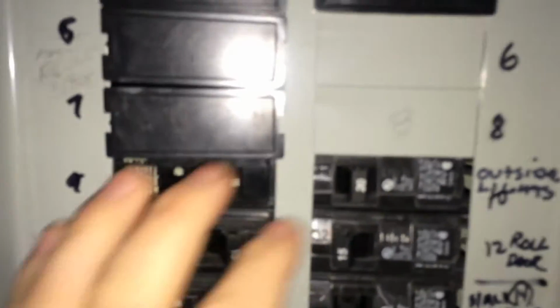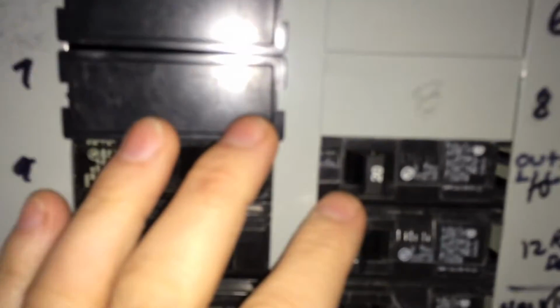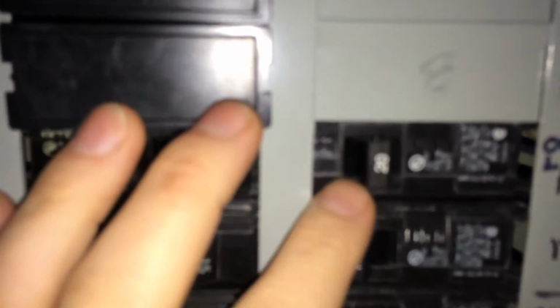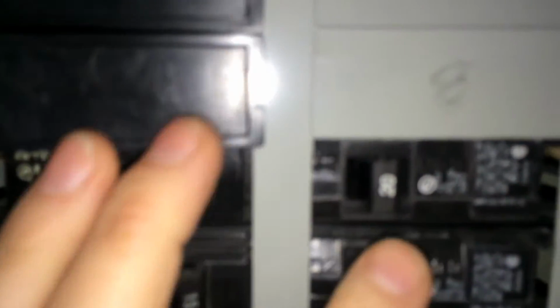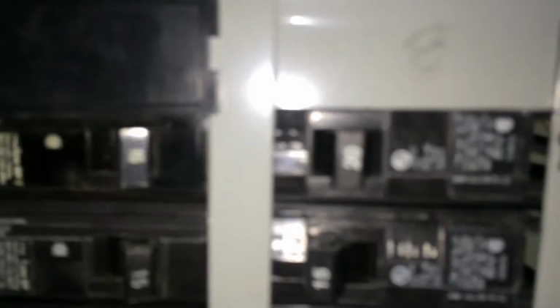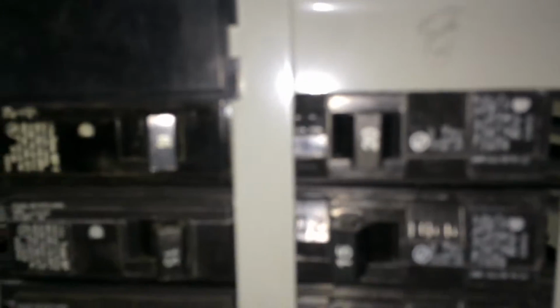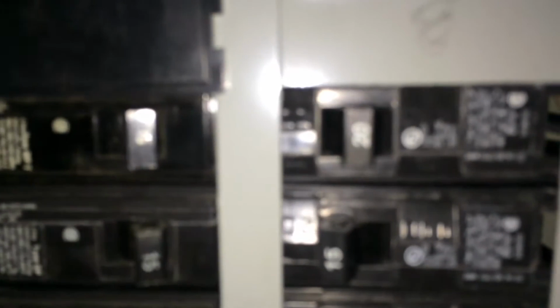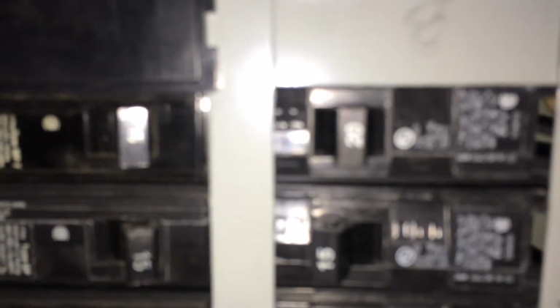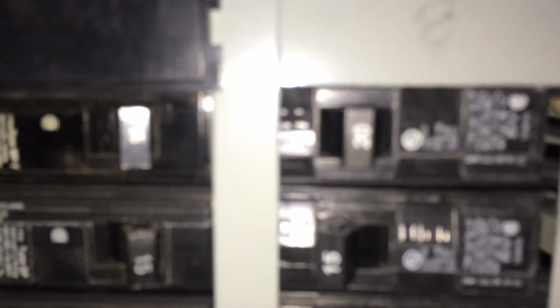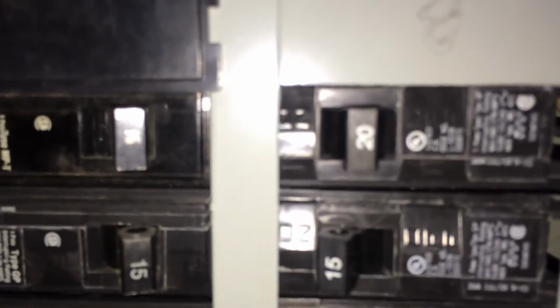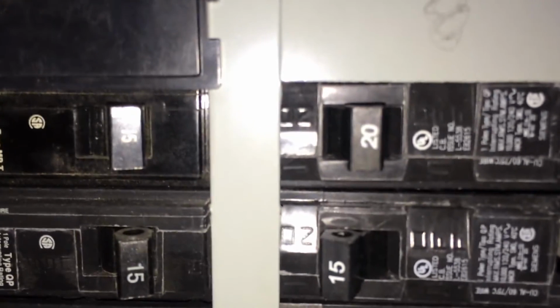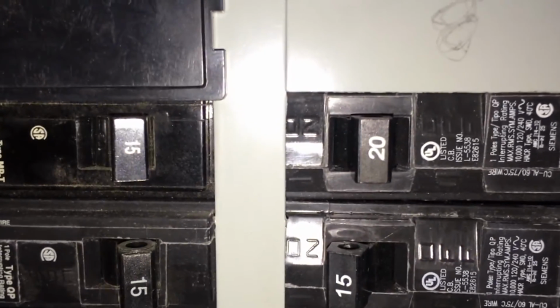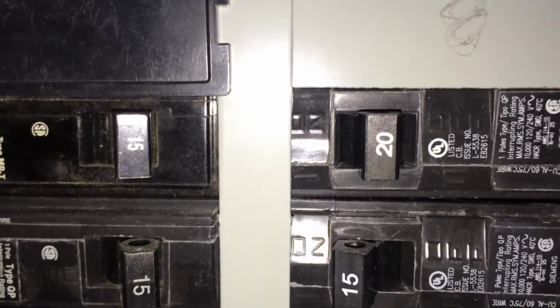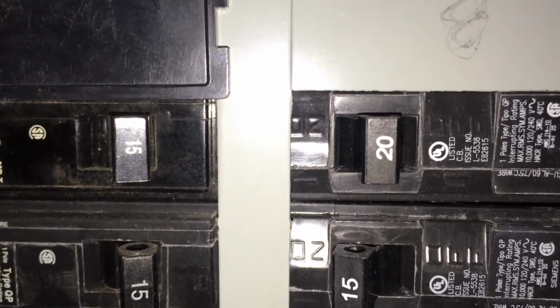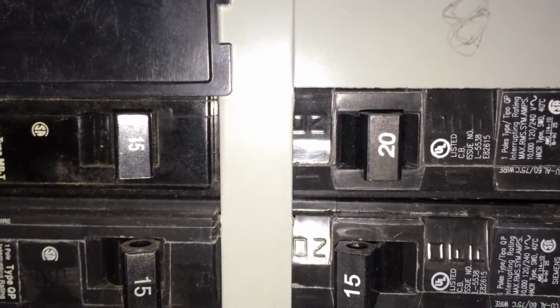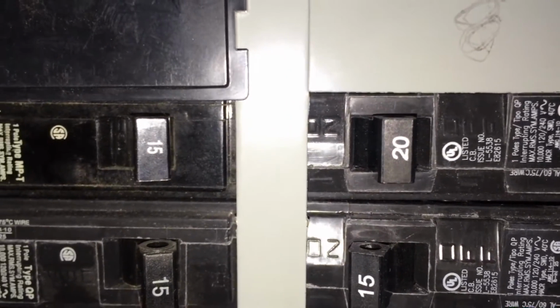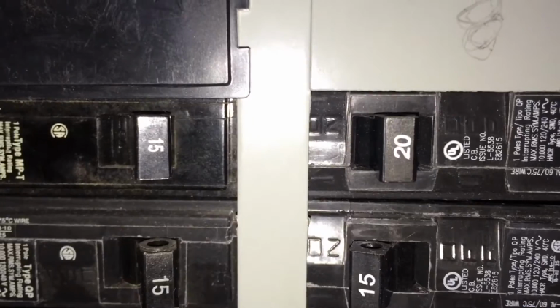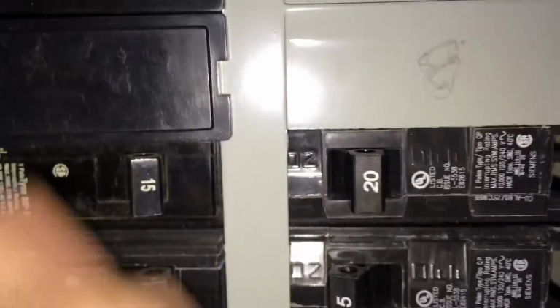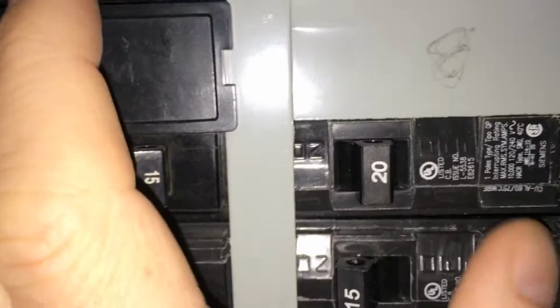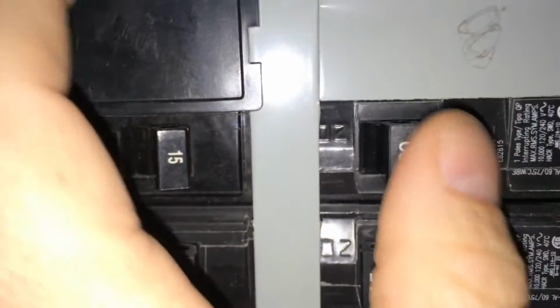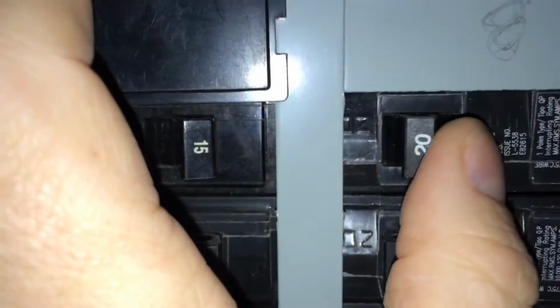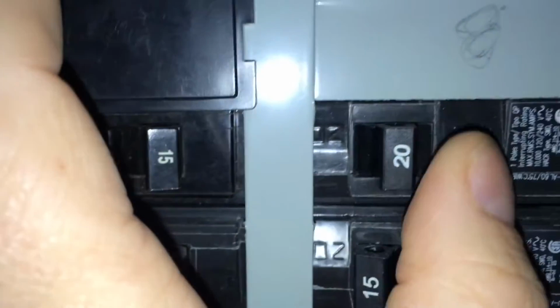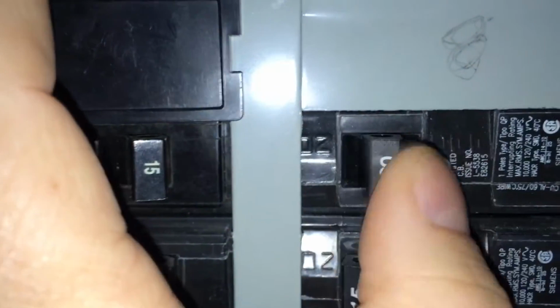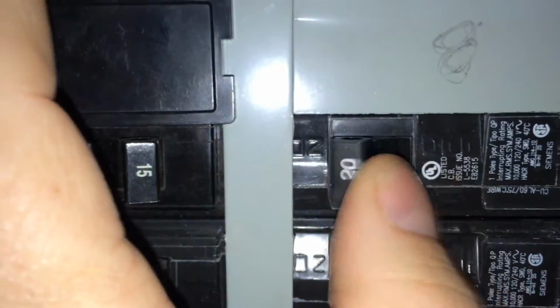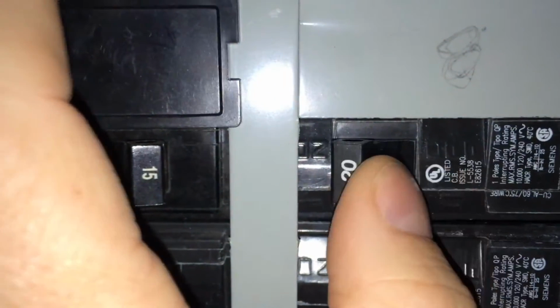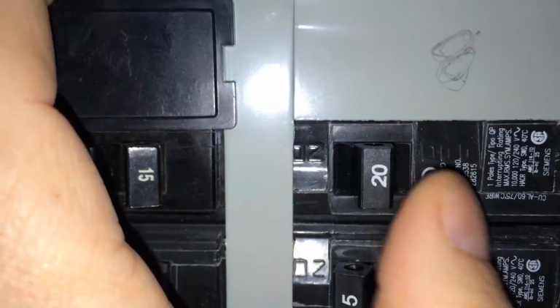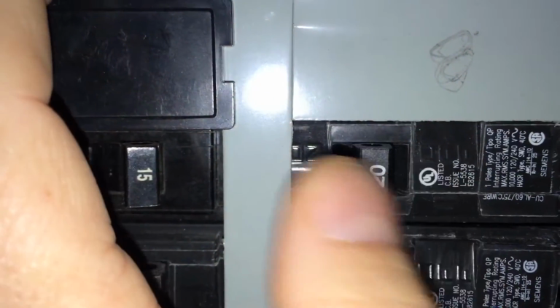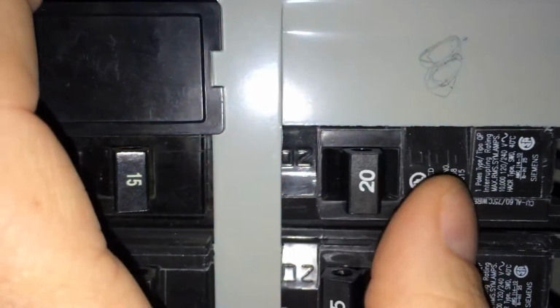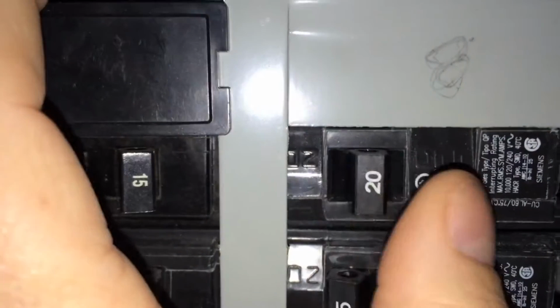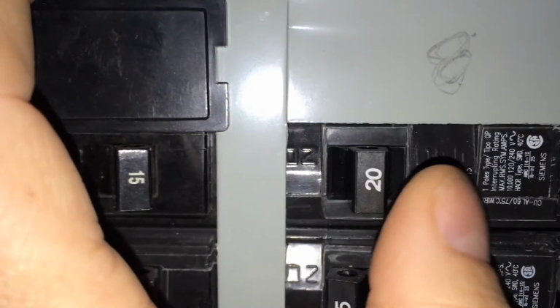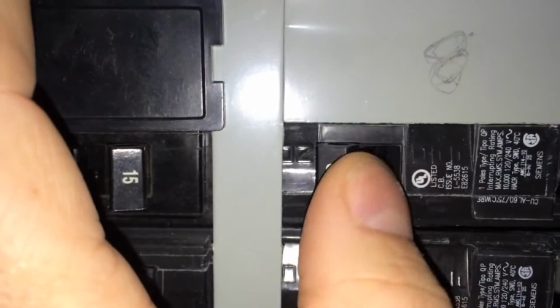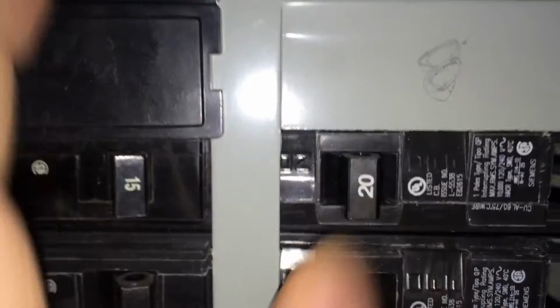We have identified the circuit that's tripped. It's right here. We can tell it's tripped because it's in the middle position and it will not reset. That is a tripped circuit for this type of breaker.